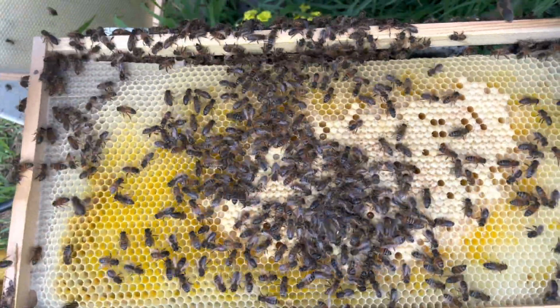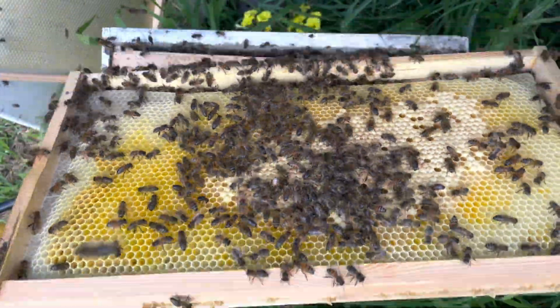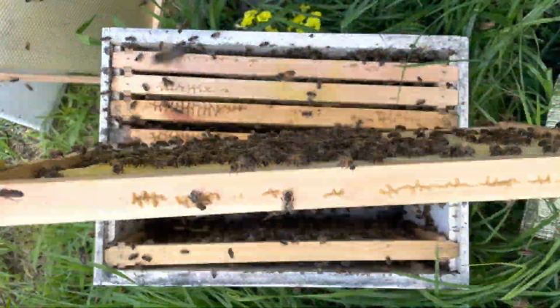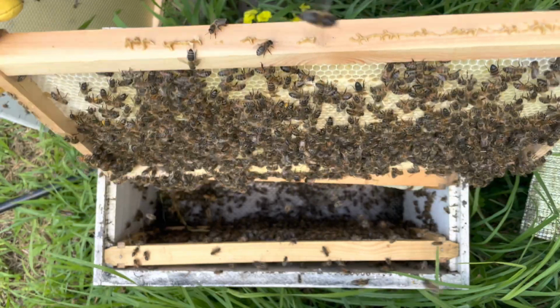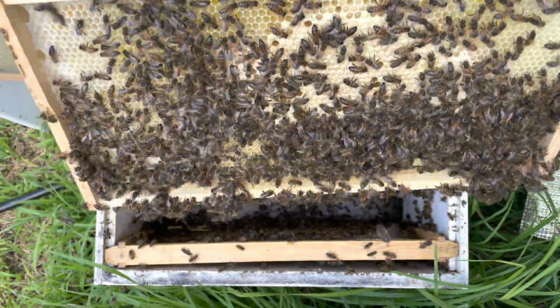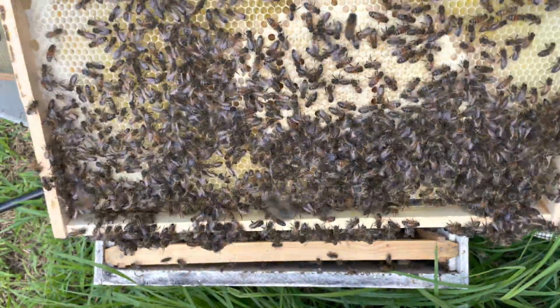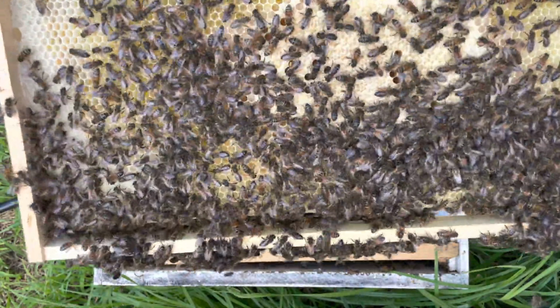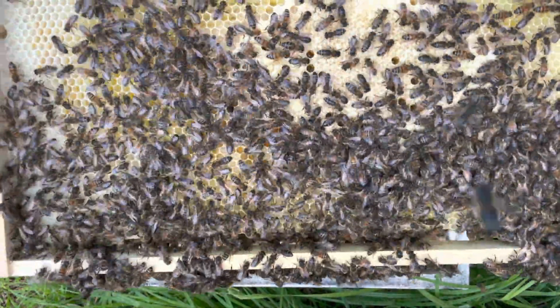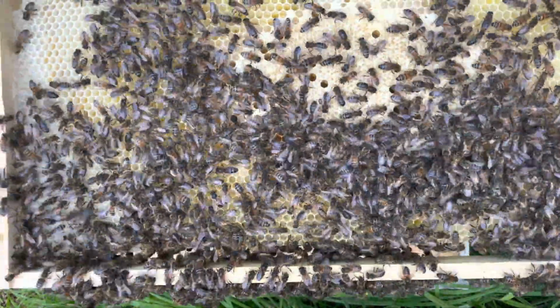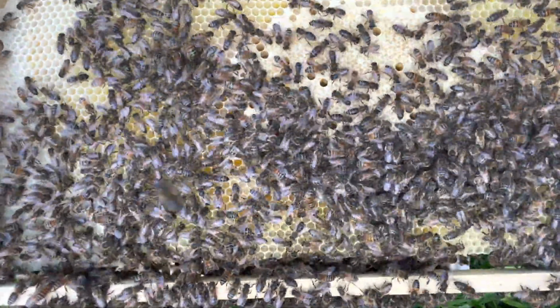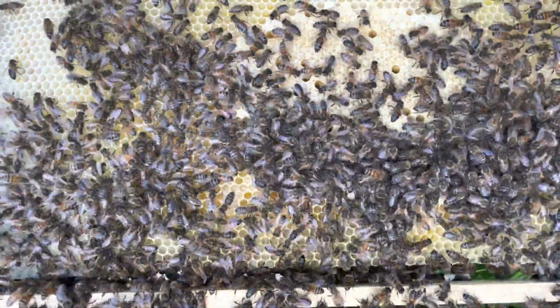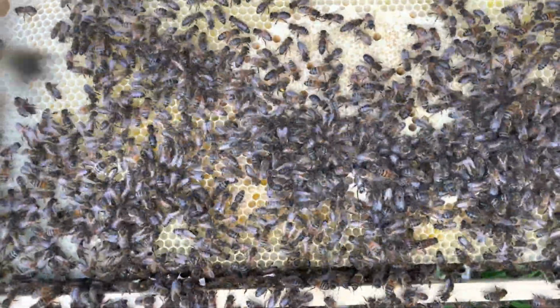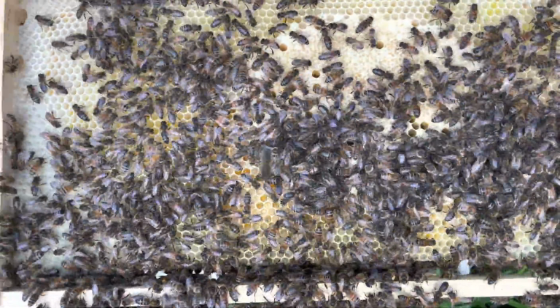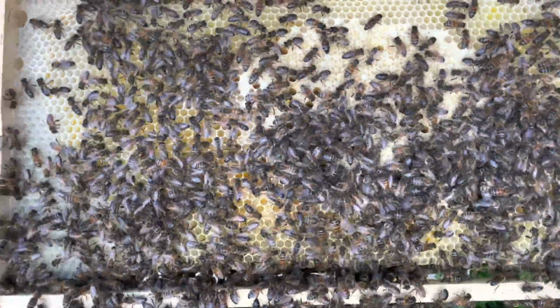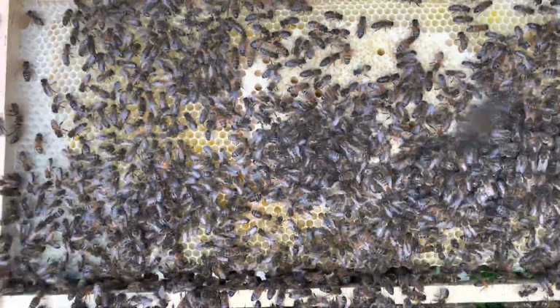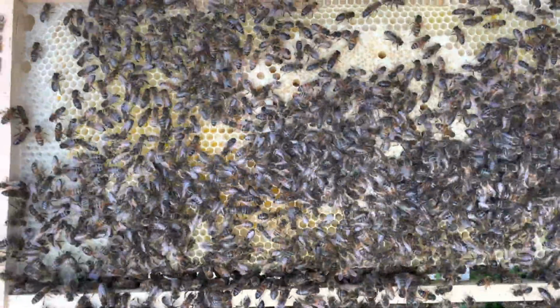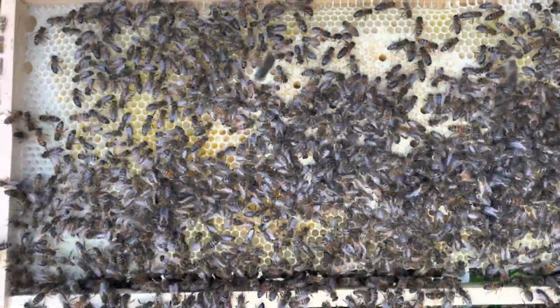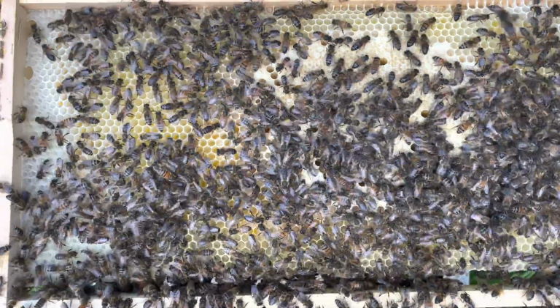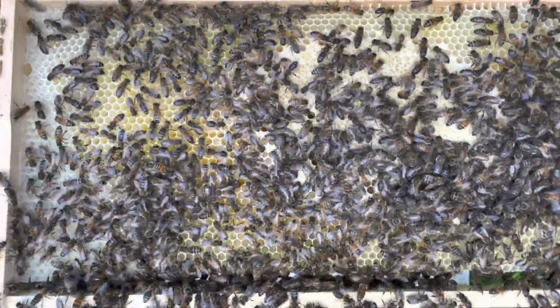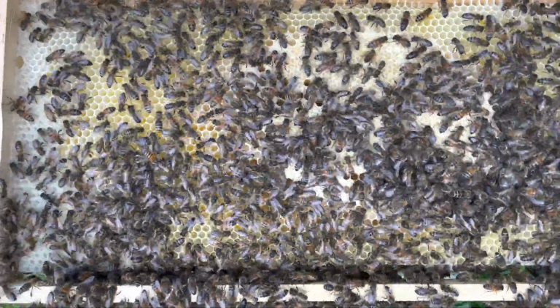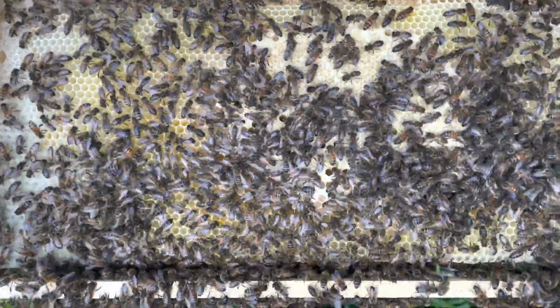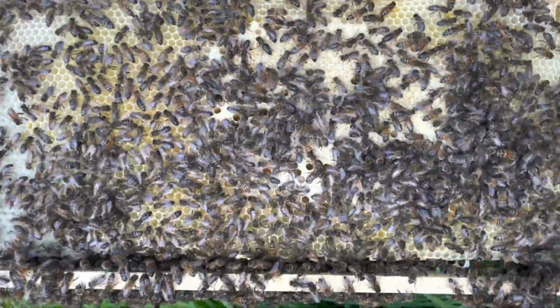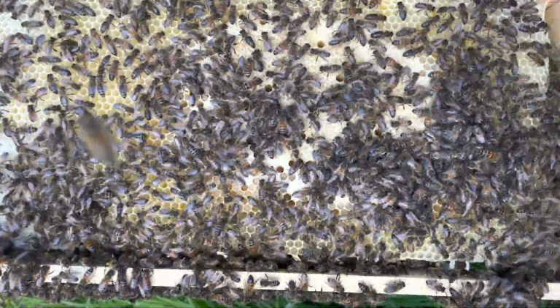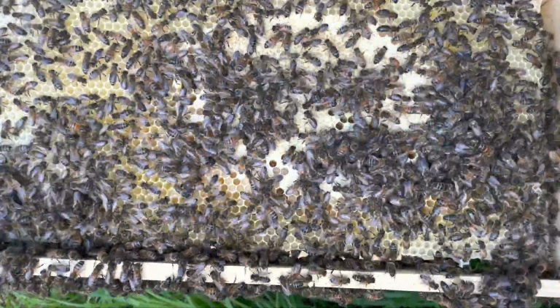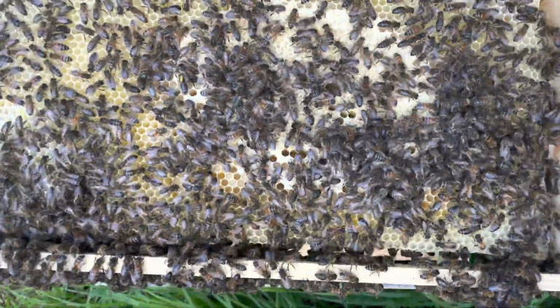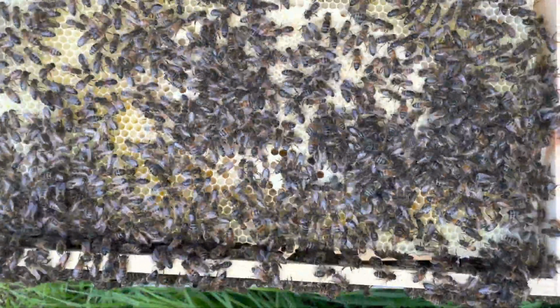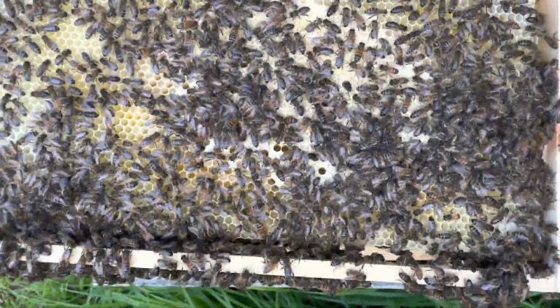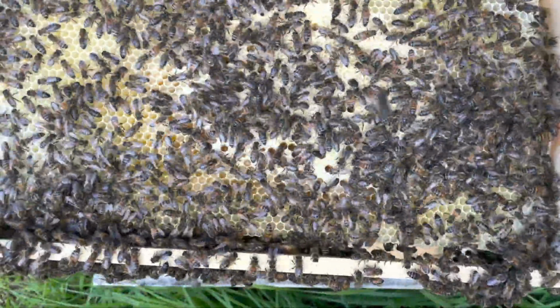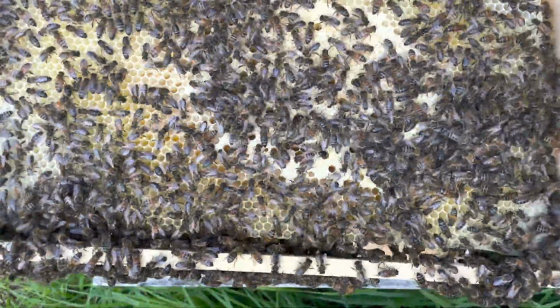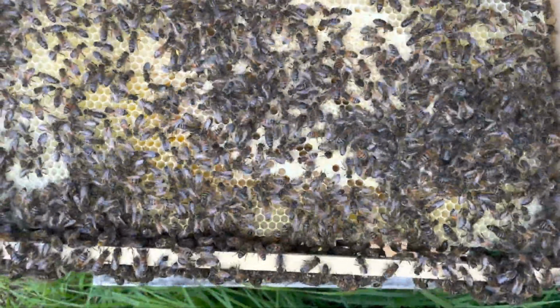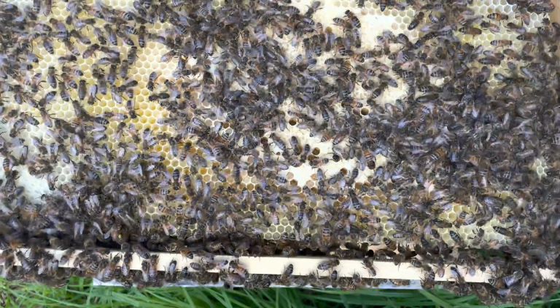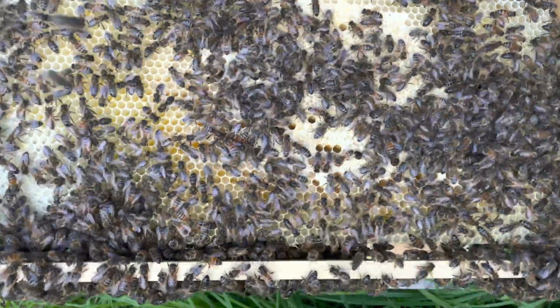There's a little bit of drone comb in the bottom of this frame but it looks pretty good. This is the second-to-last frame from the end, so you wouldn't expect to see too much brood, but the brood that is there looks like it's good quality.